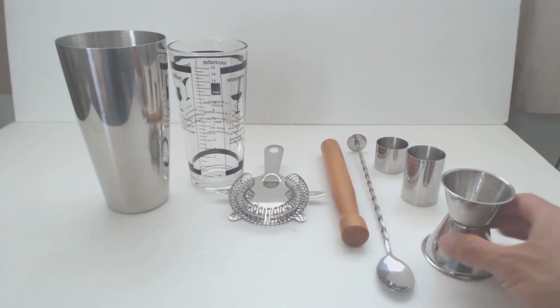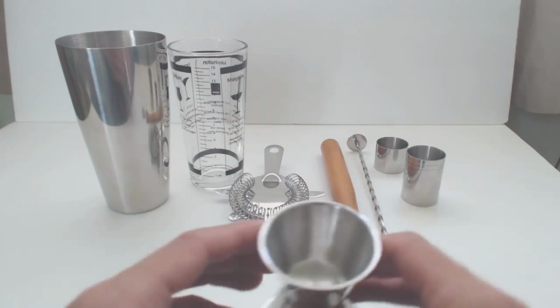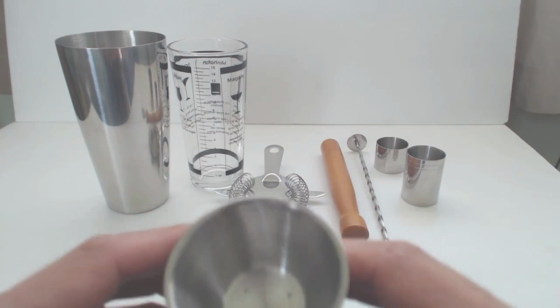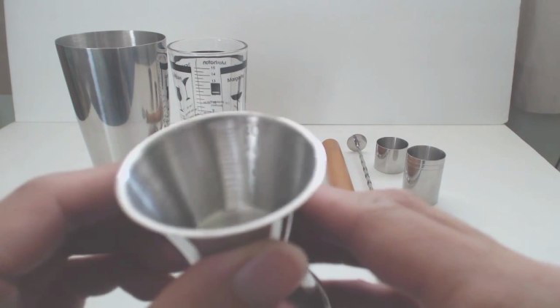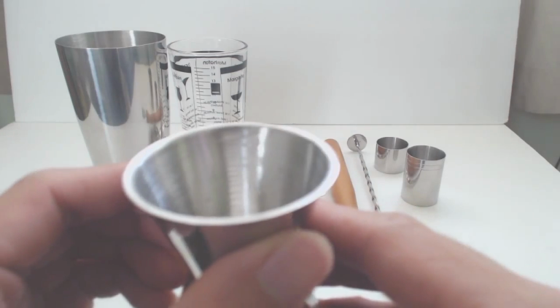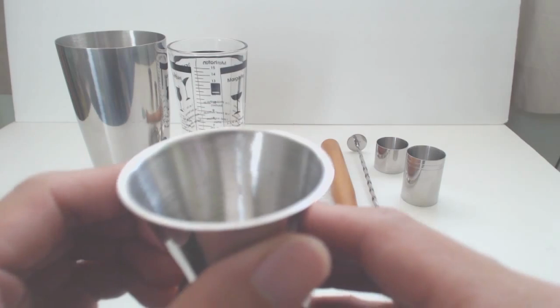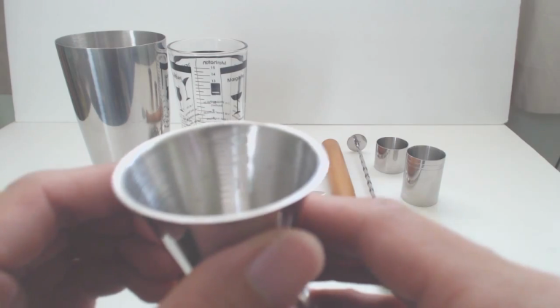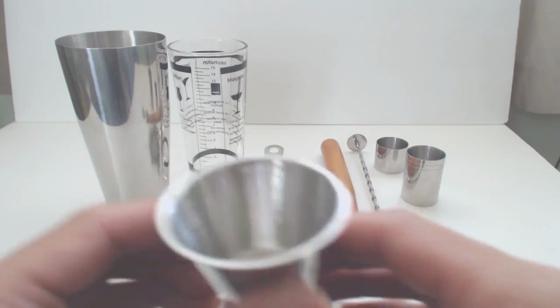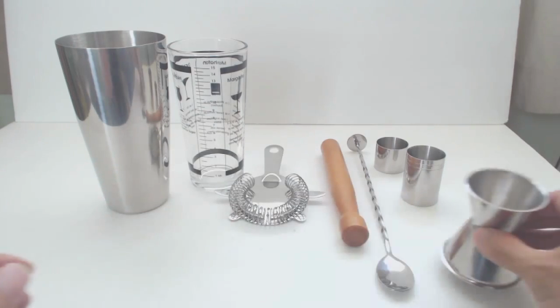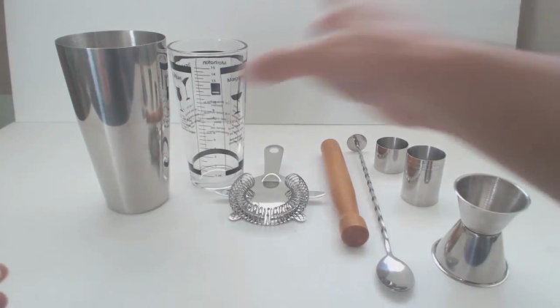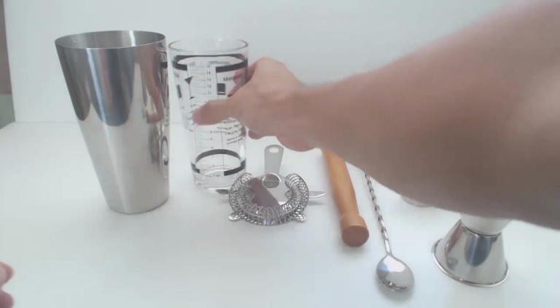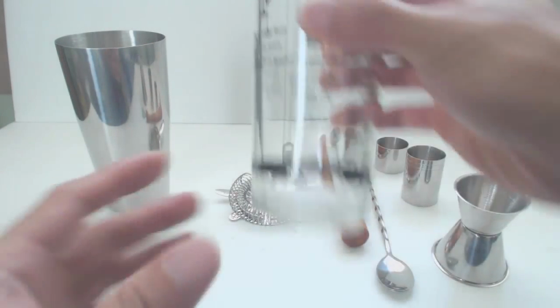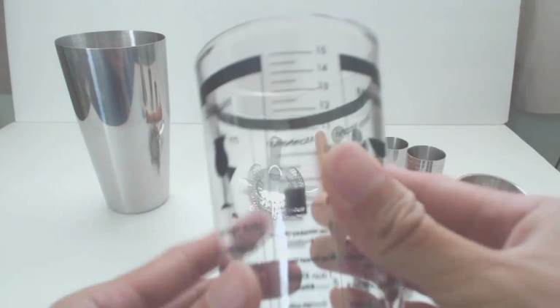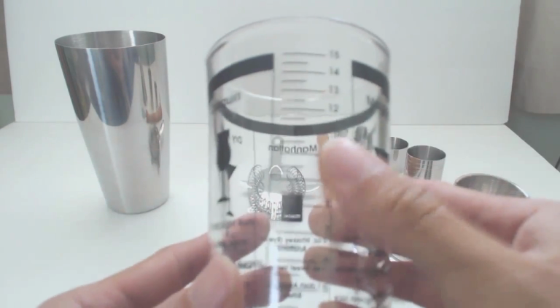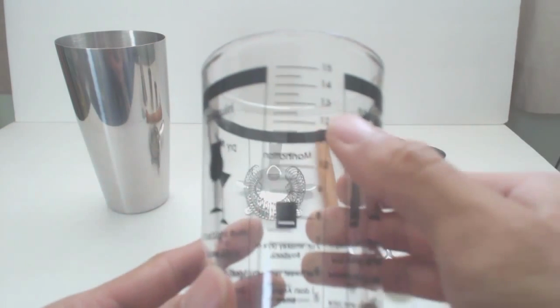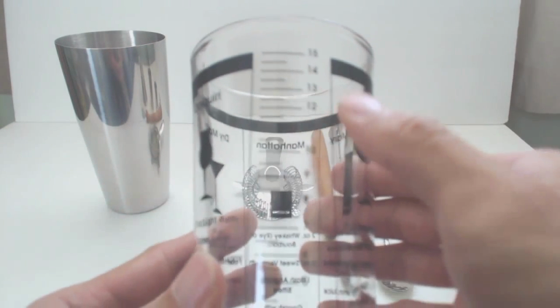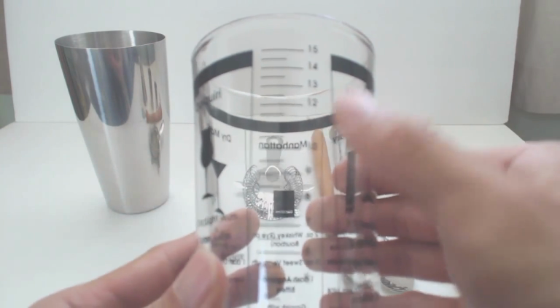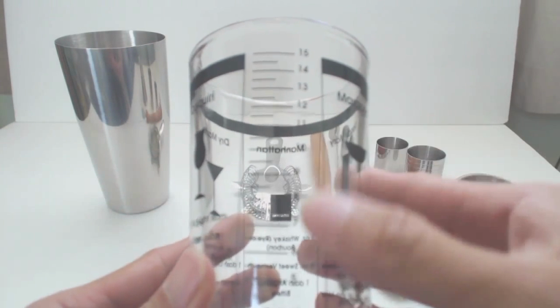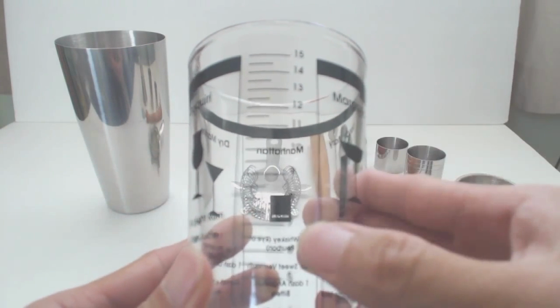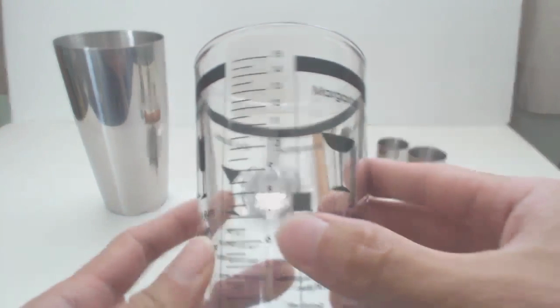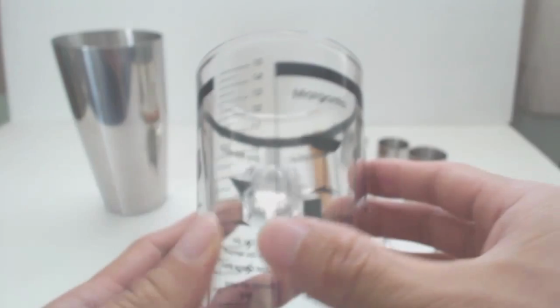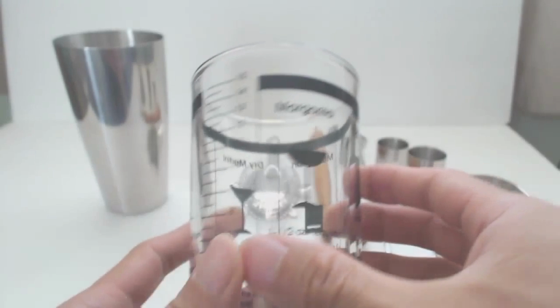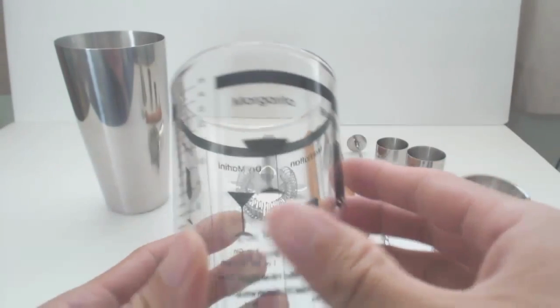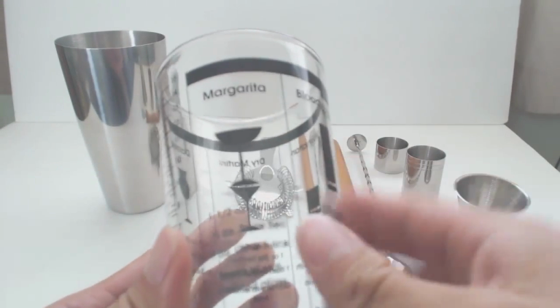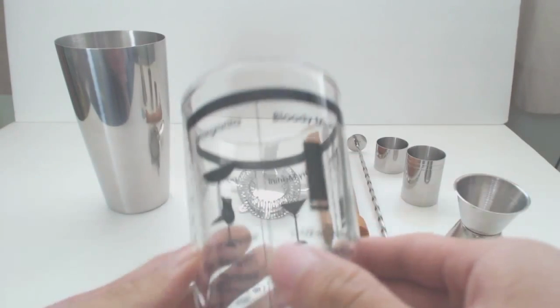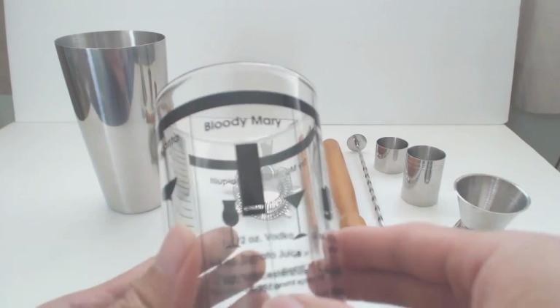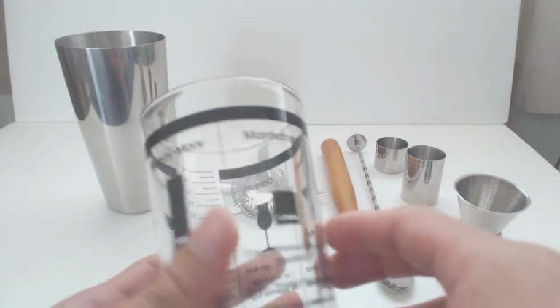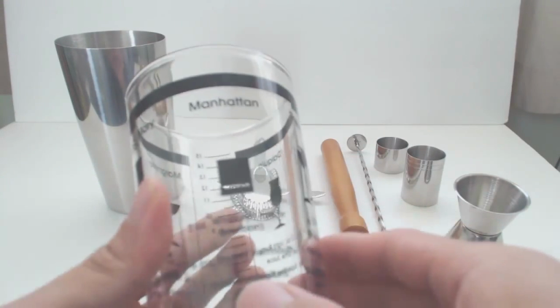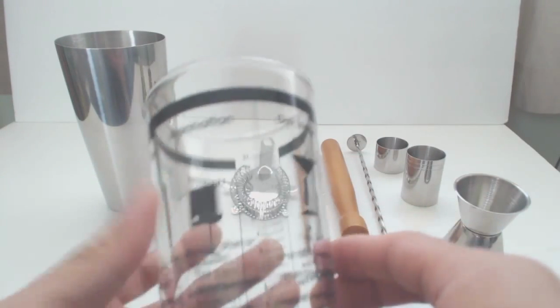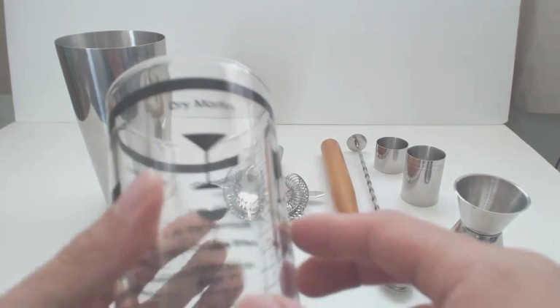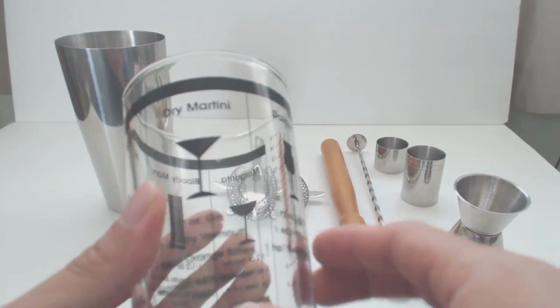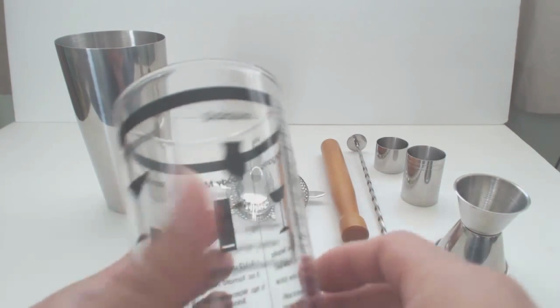The 30/50 jigger has measuring lines inside each cup, in case you need them as well. The glass also has measuring lines, and also a few common recipes written on the glass, like margarita, bloody mary, manhattan, martini, and daiquiri.